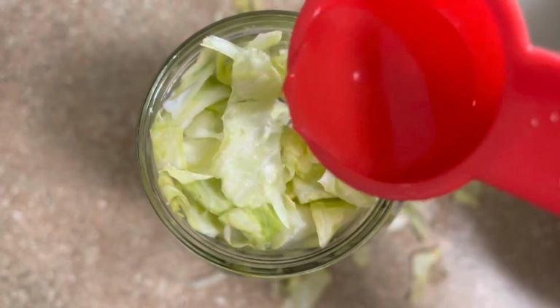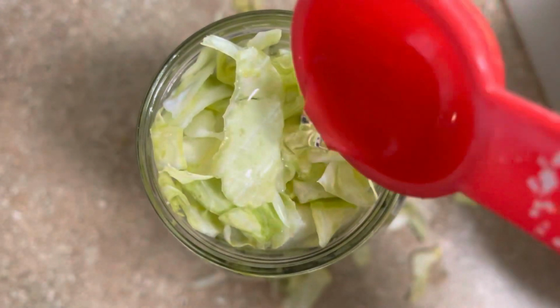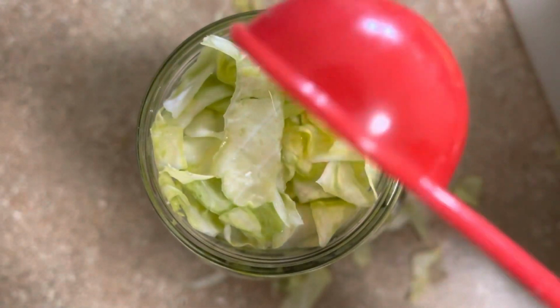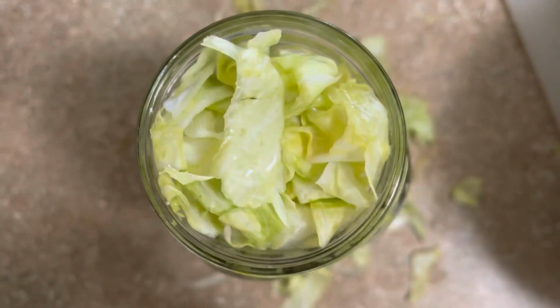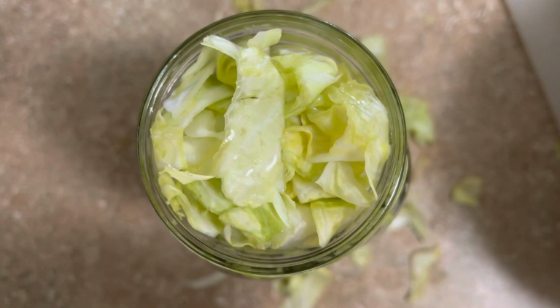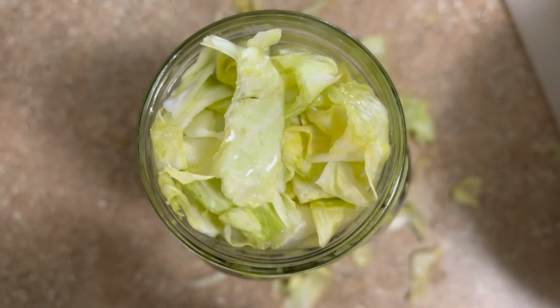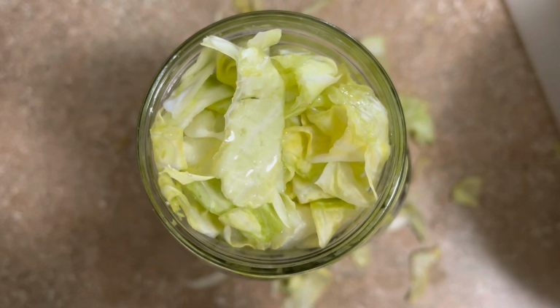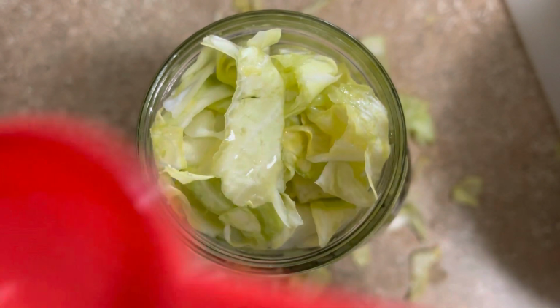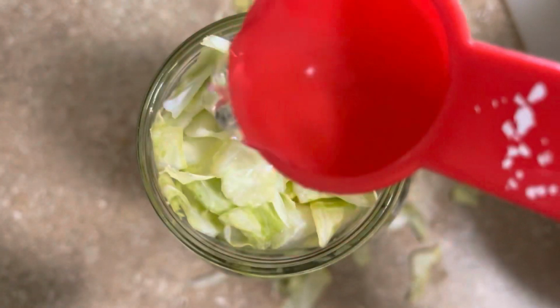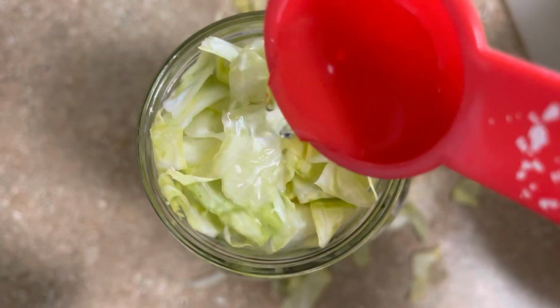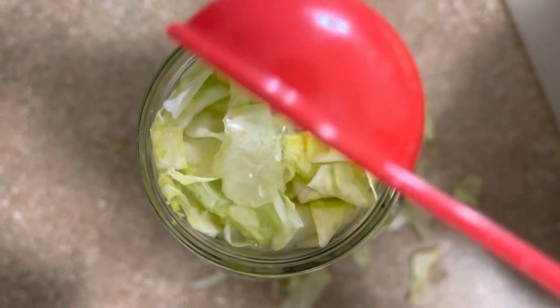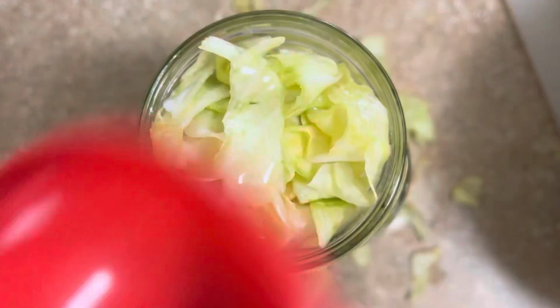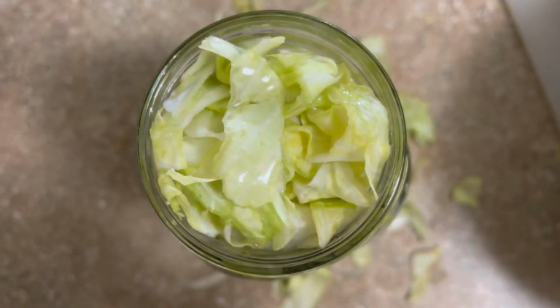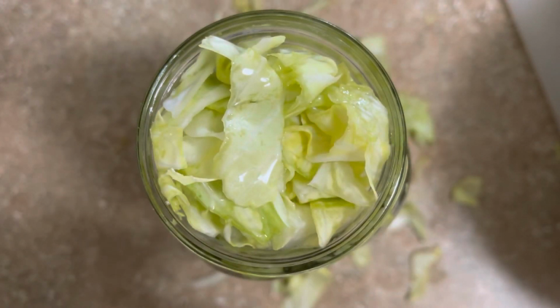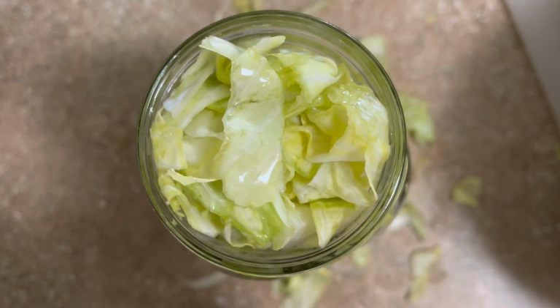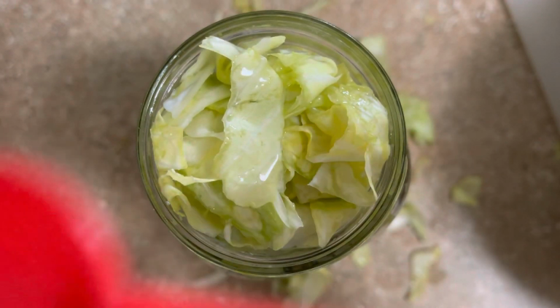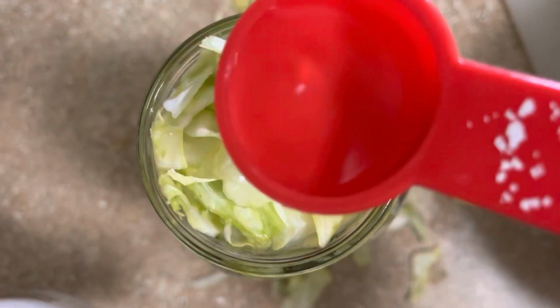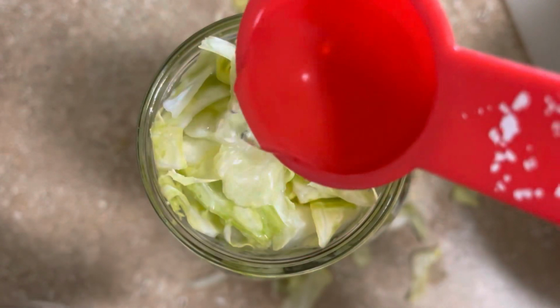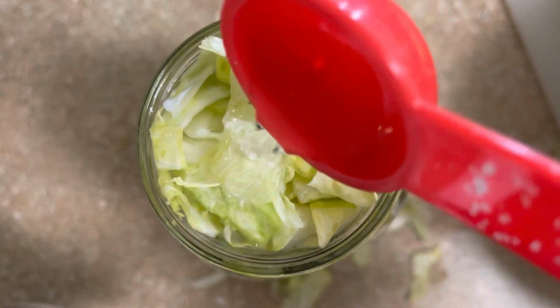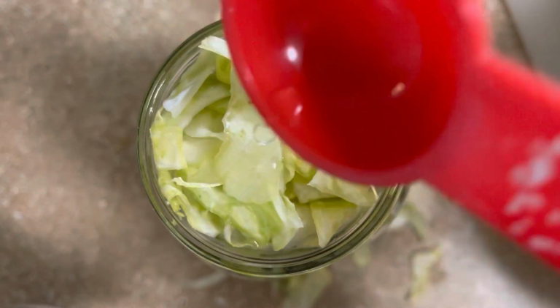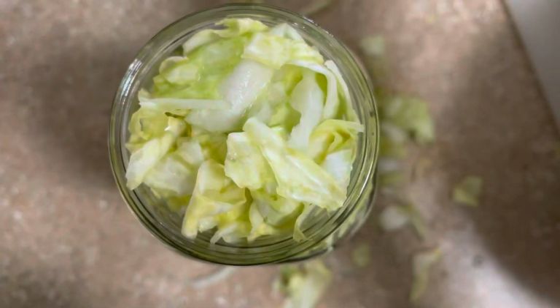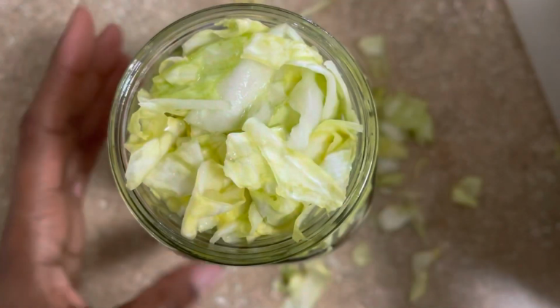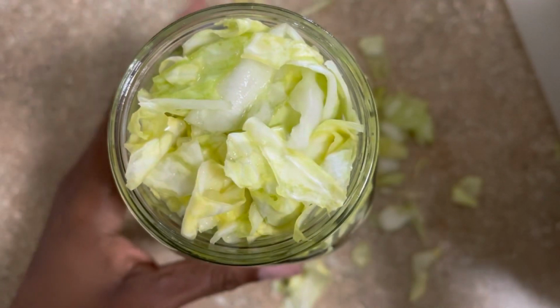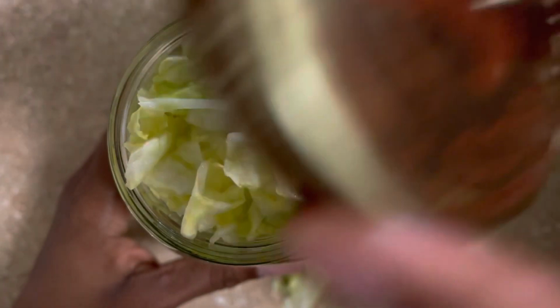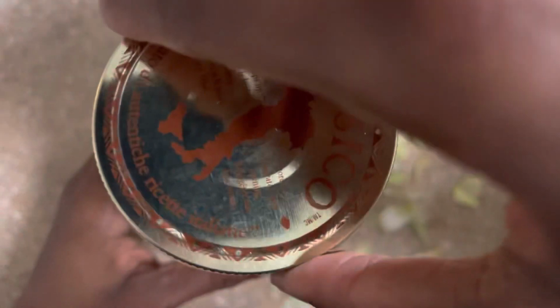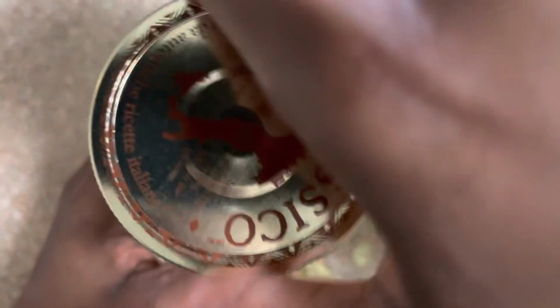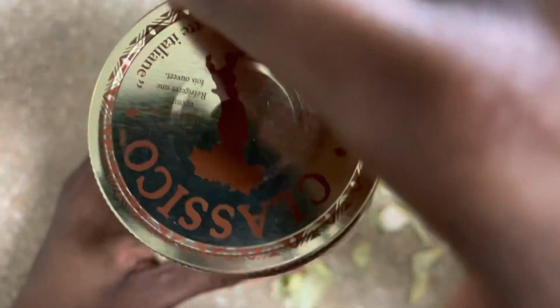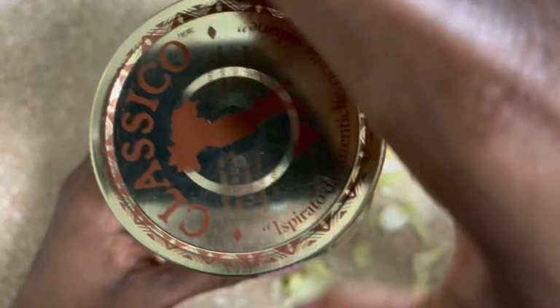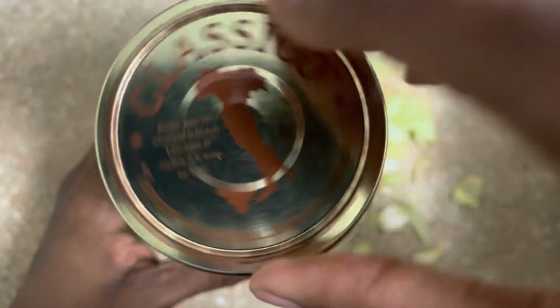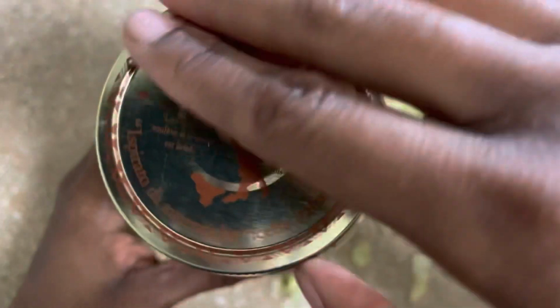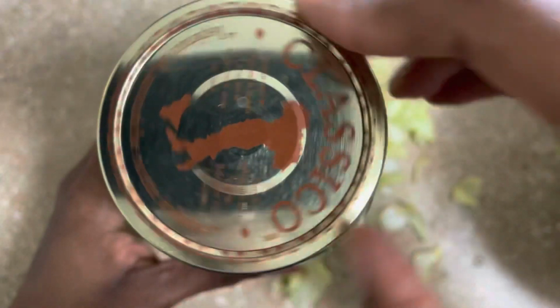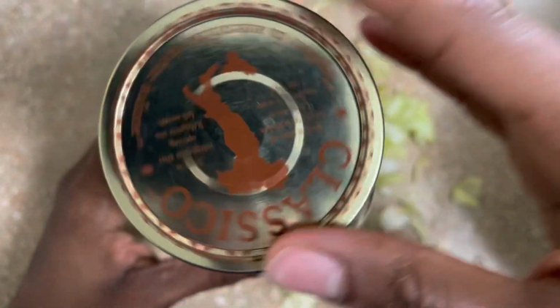Add two to four tablespoons of filtered water to your cabbage before covering it with a lid. Cover your jar tightly with the lid and set the jar on your countertop for seven days.